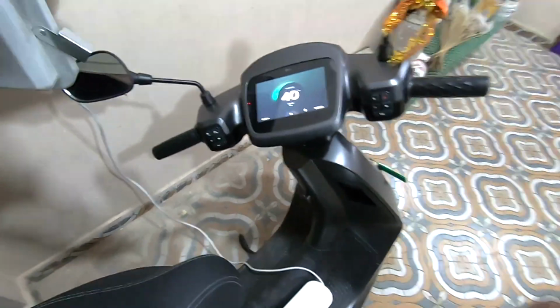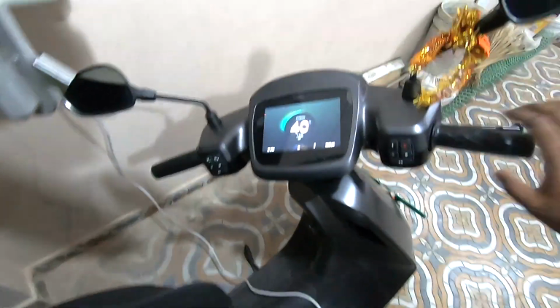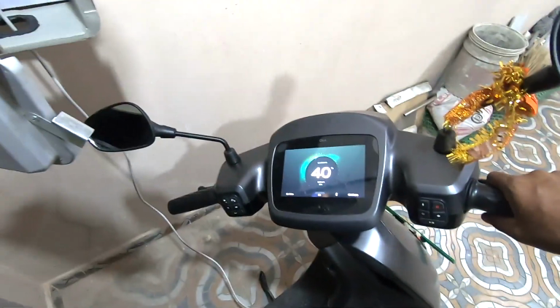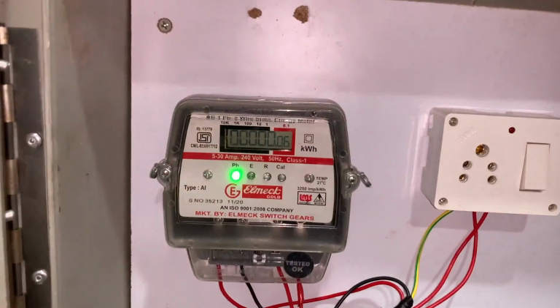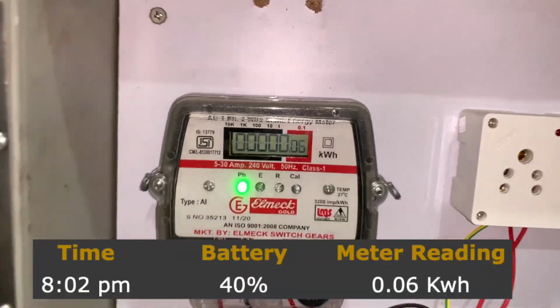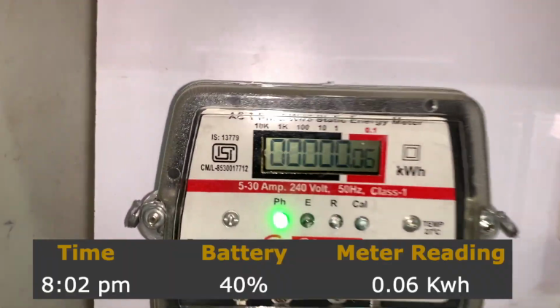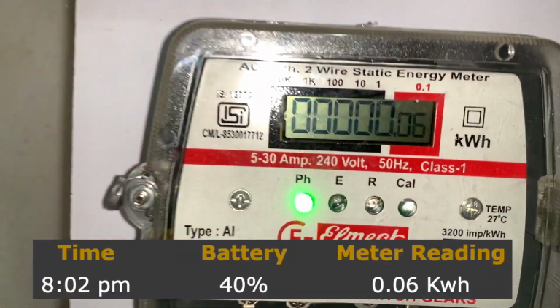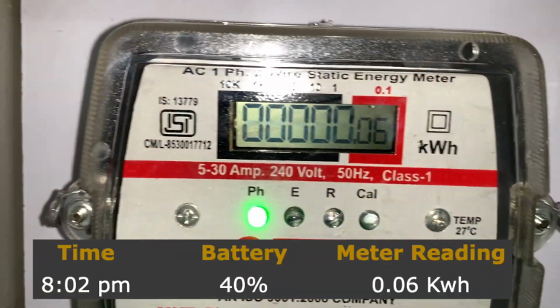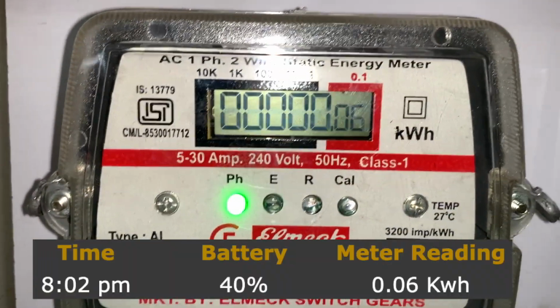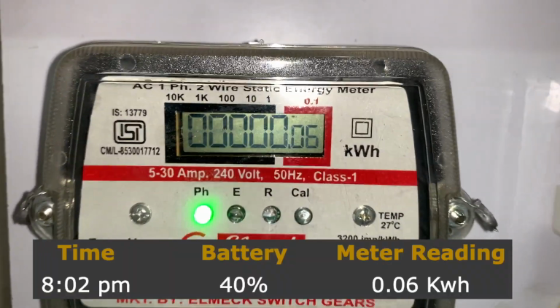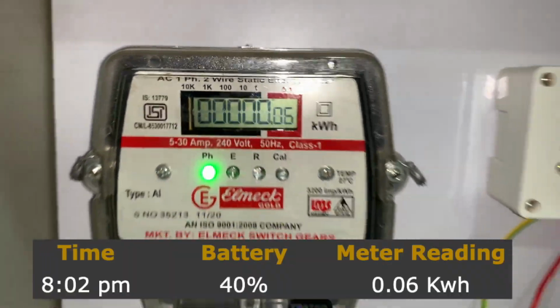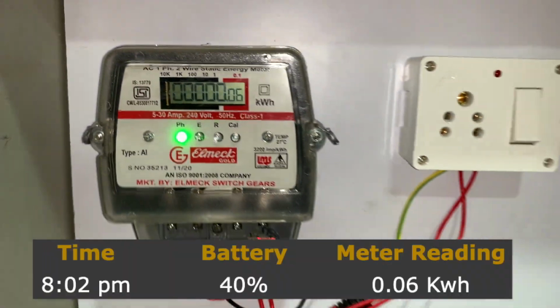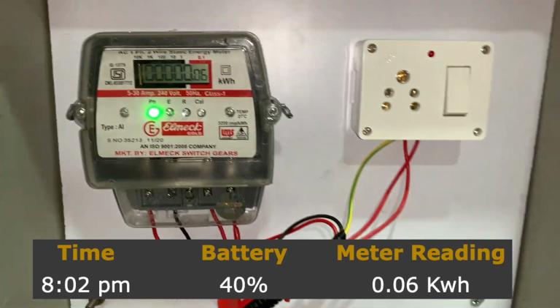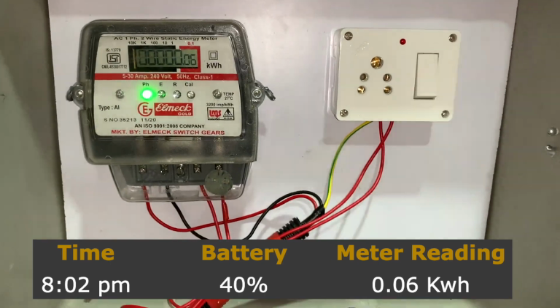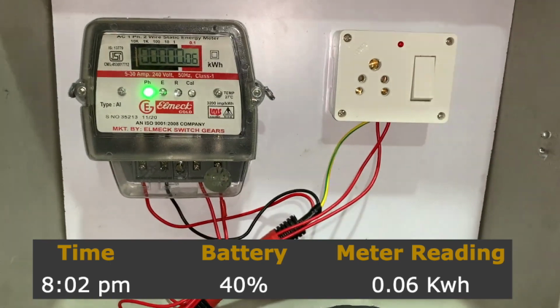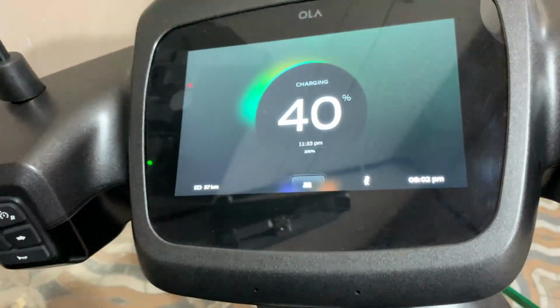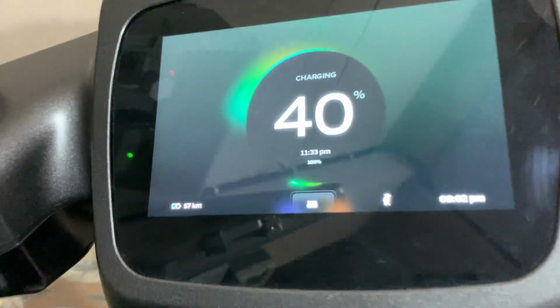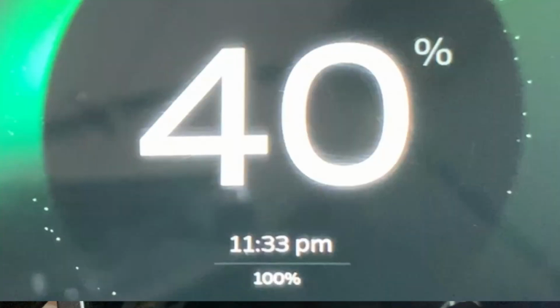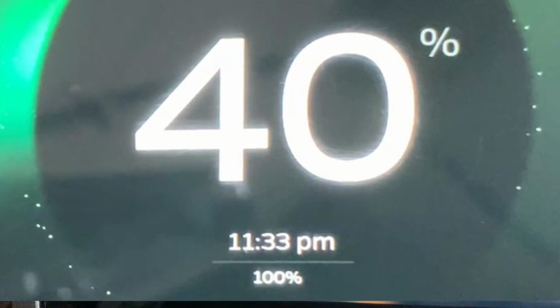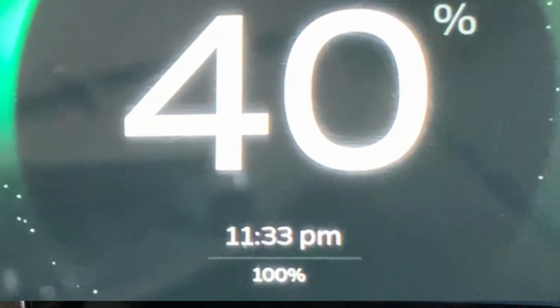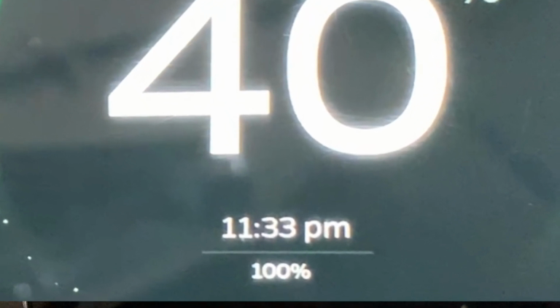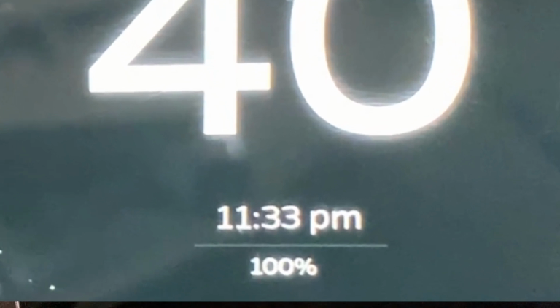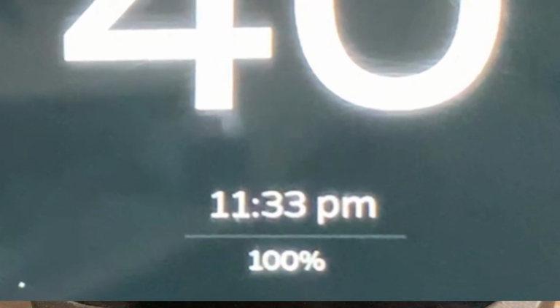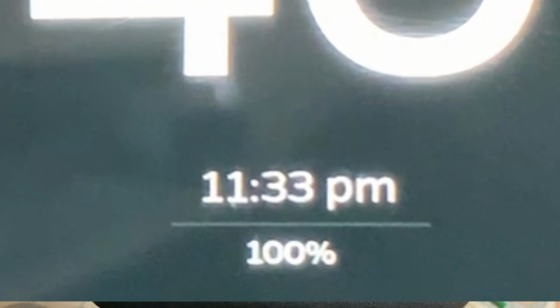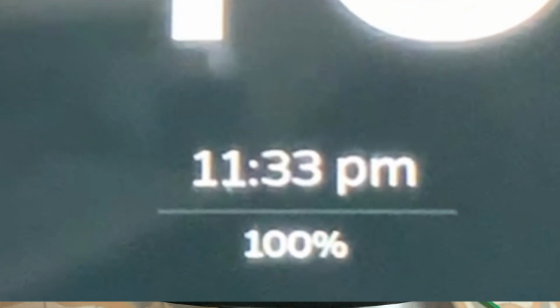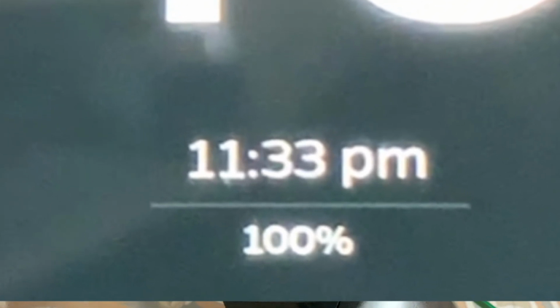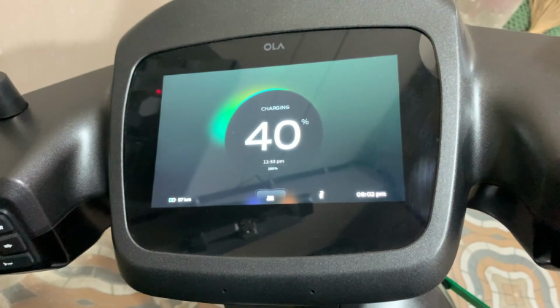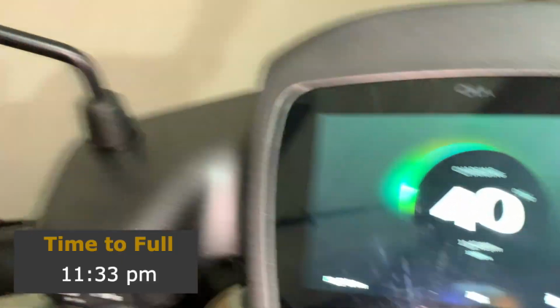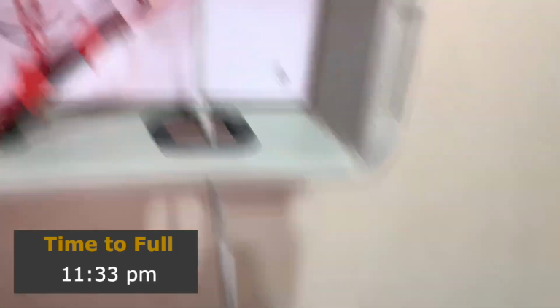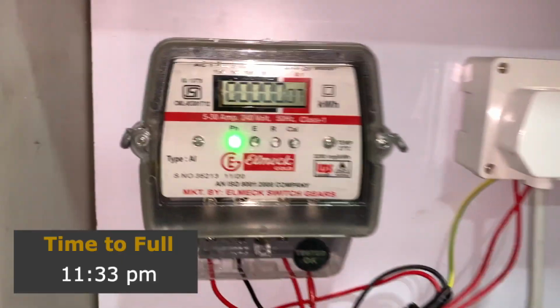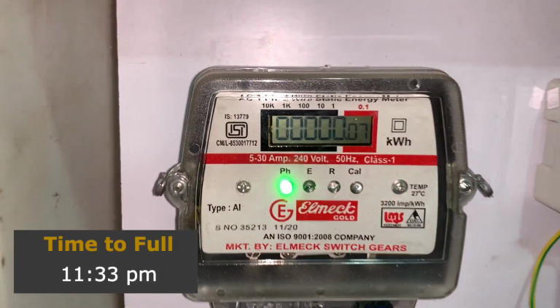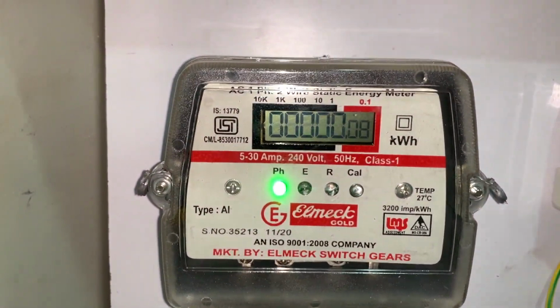The time is 8:20 and the battery is at 40% and the meter is at 0.06 units. Once plugged in, the scooter shows exactly how much time it needs for 100% — in this case it's 11:33 PM. Our sub-meter has already started clocking.